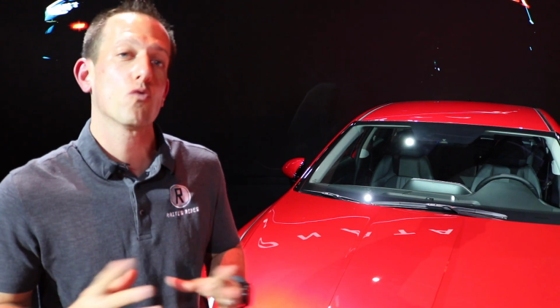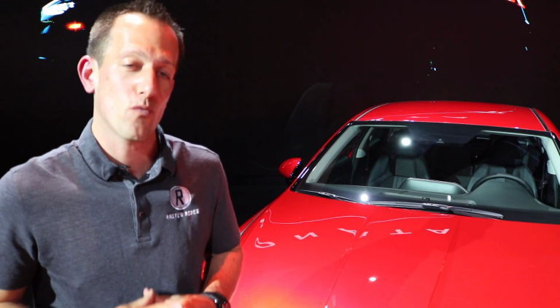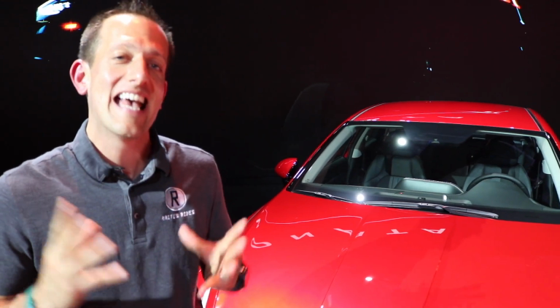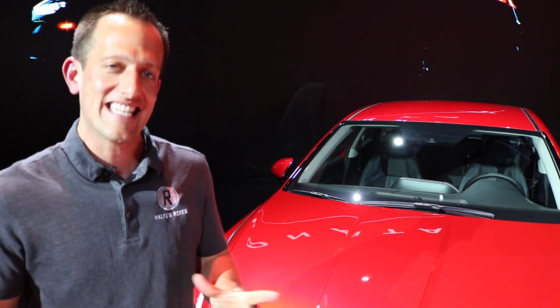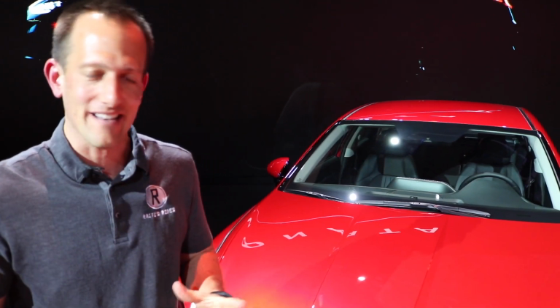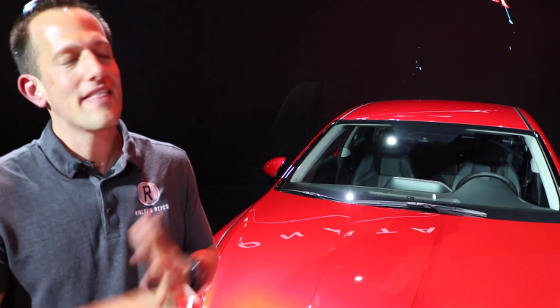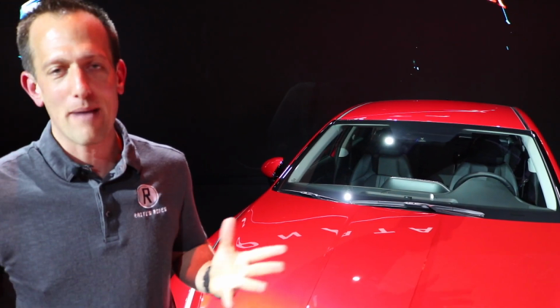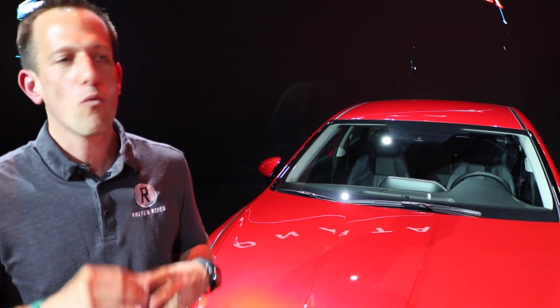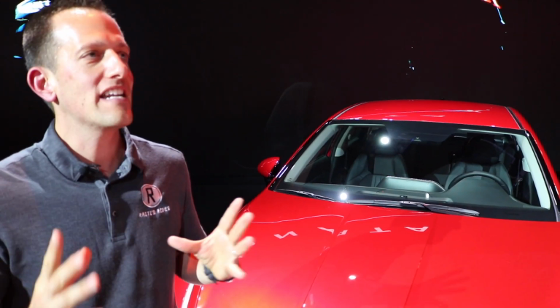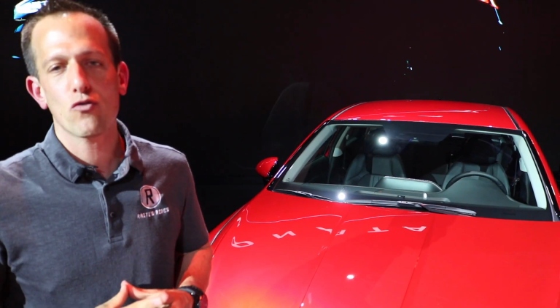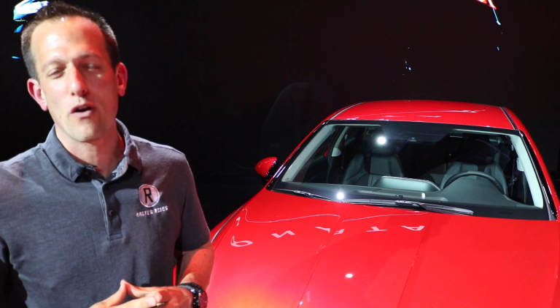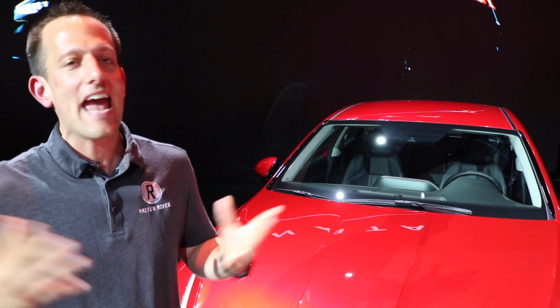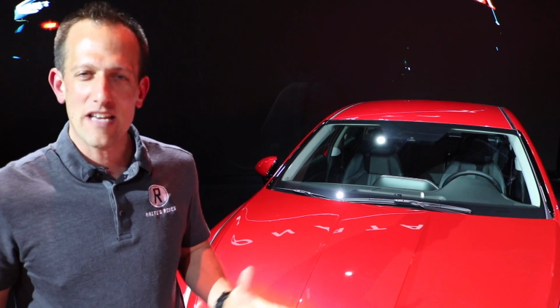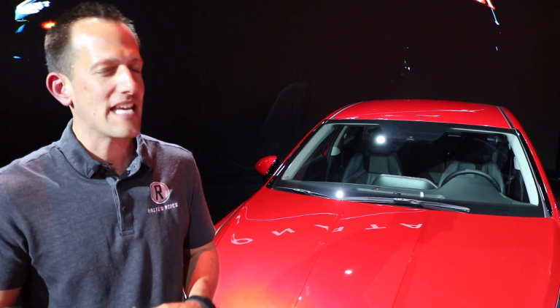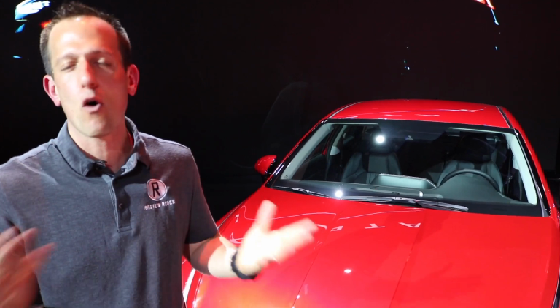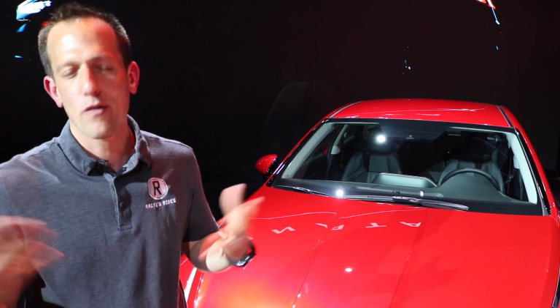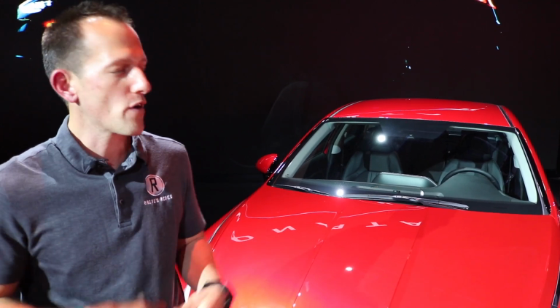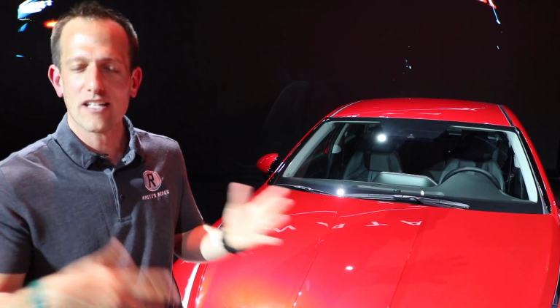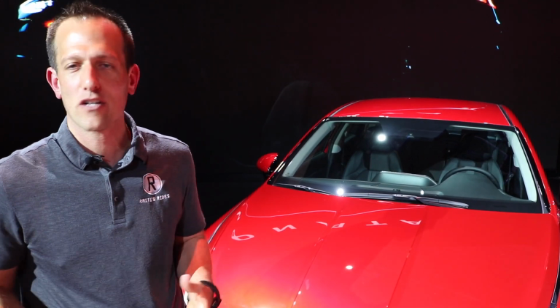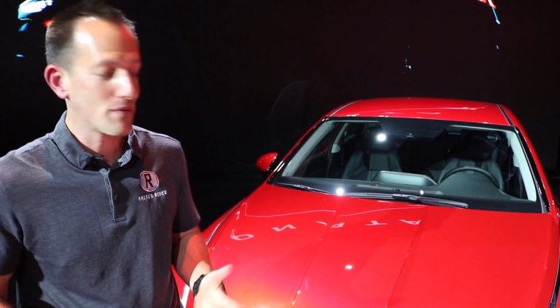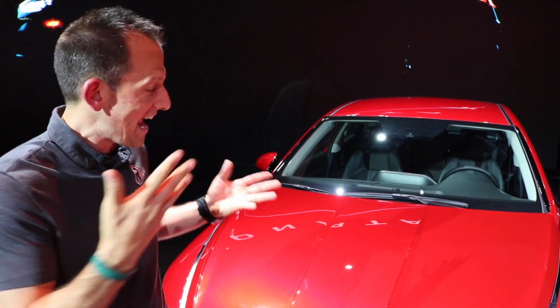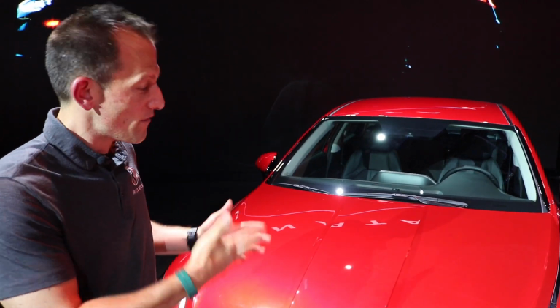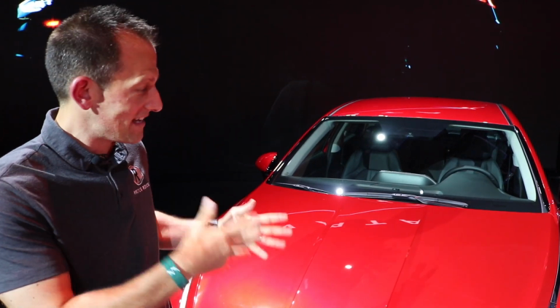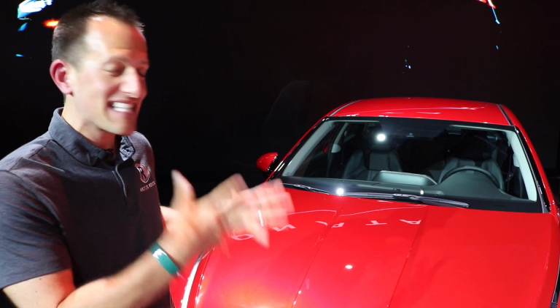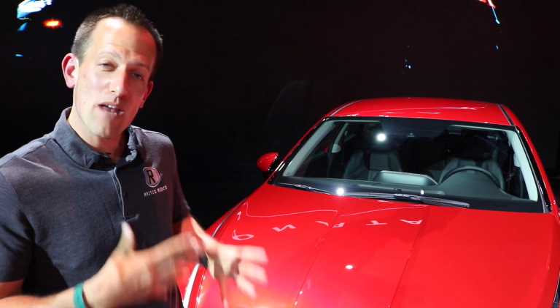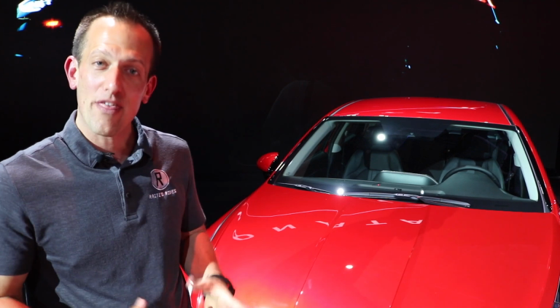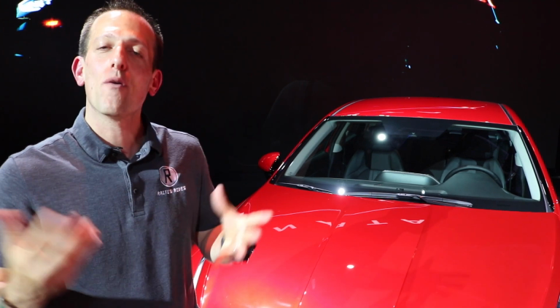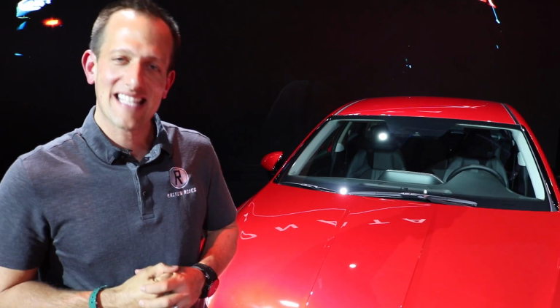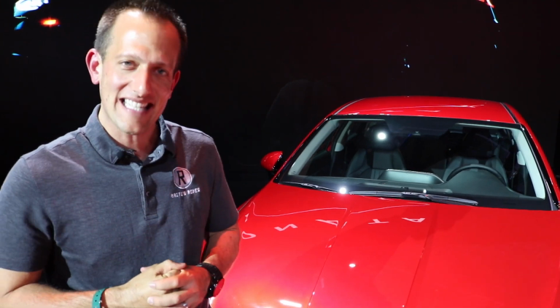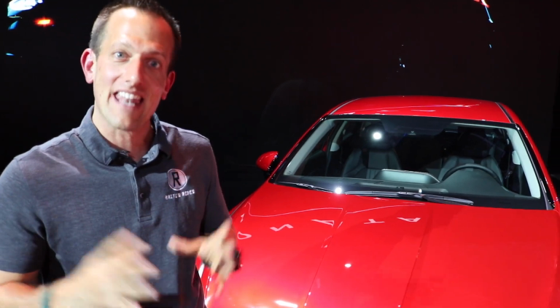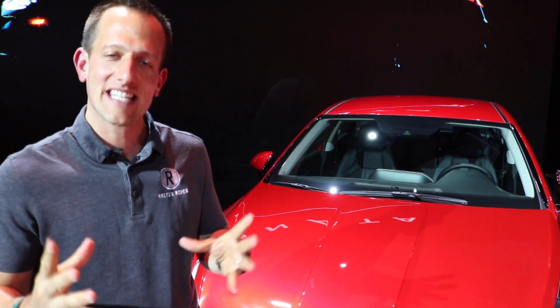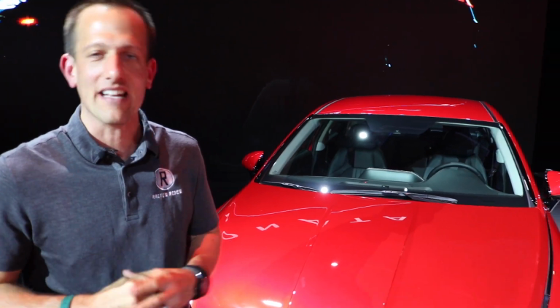This is the 2020 Sonata. We're in an industry where SUVs keep growing, growing, and growing. All these SUVs are coming from all over the place. And here is Hyundai sticking with their midsize sedan, the Sonata.